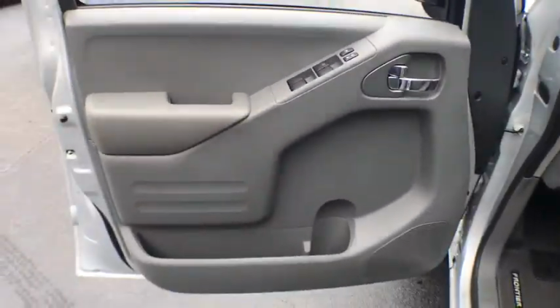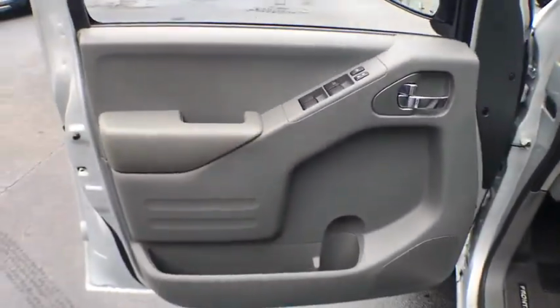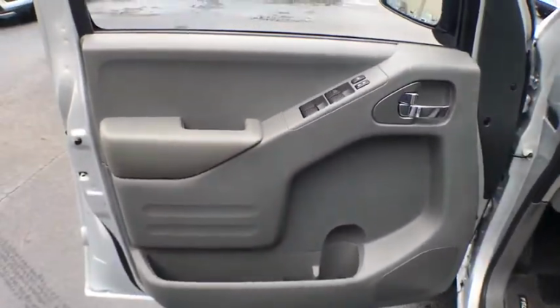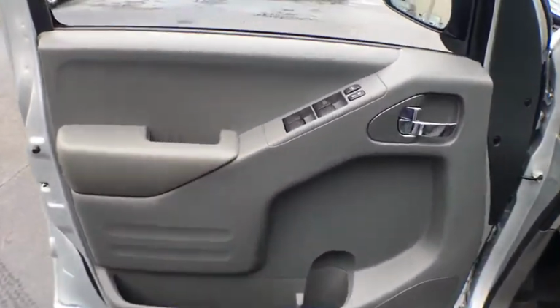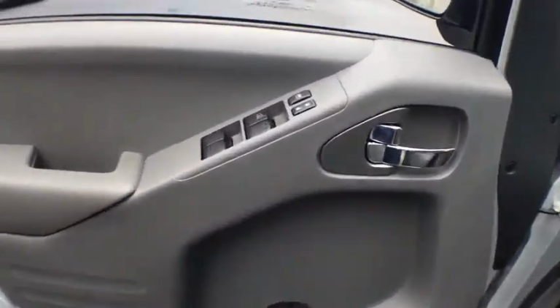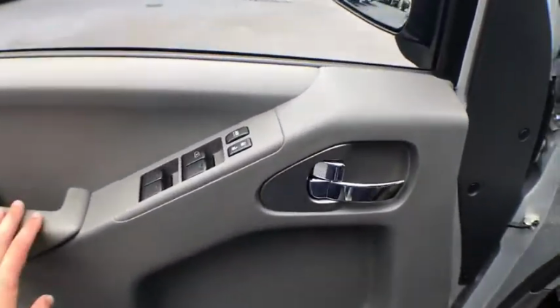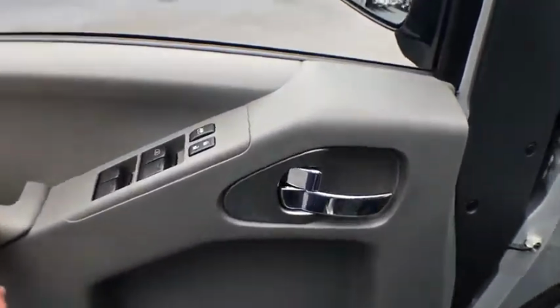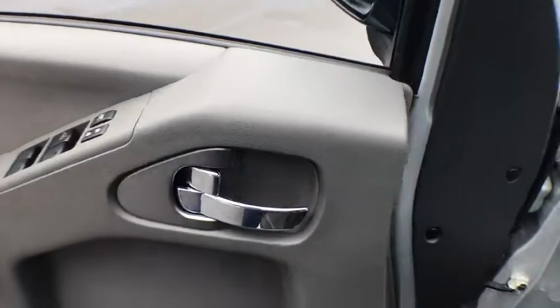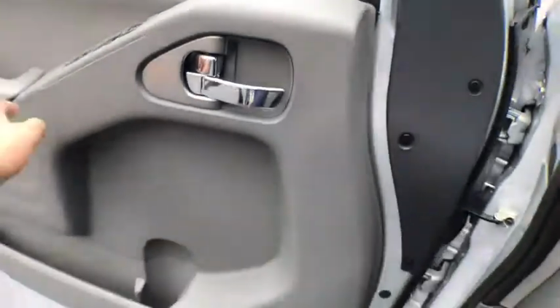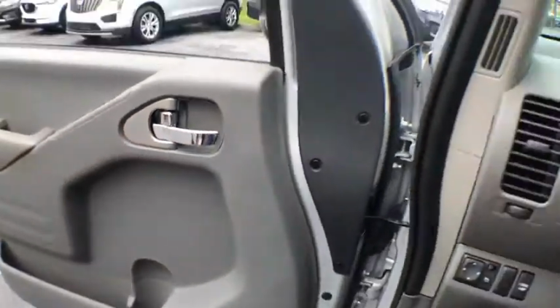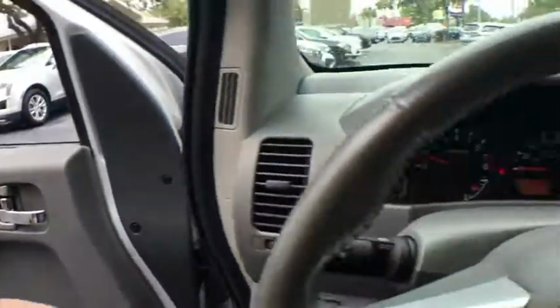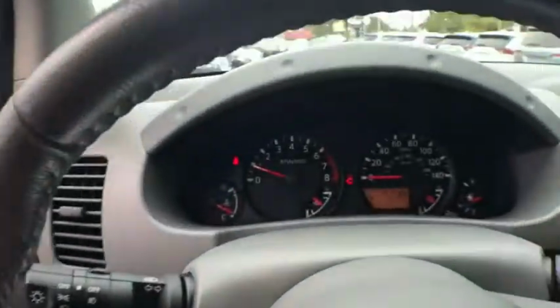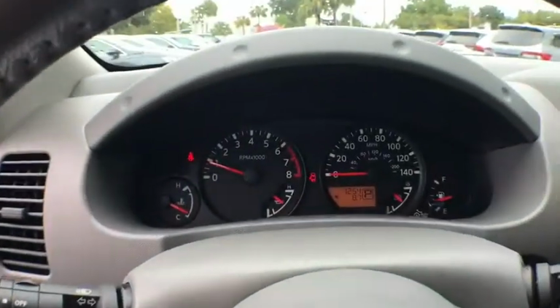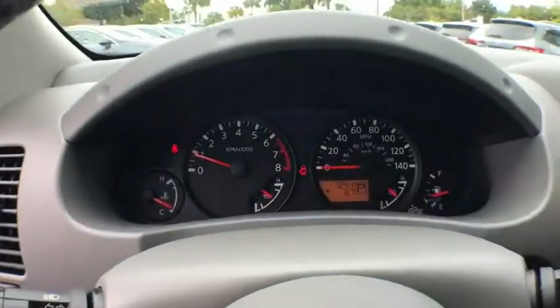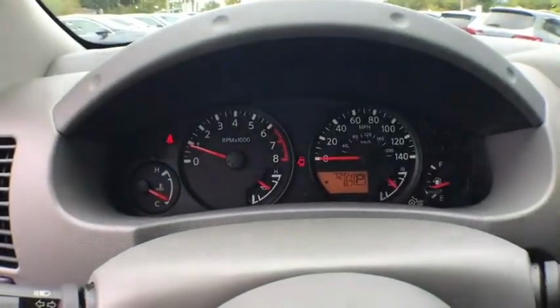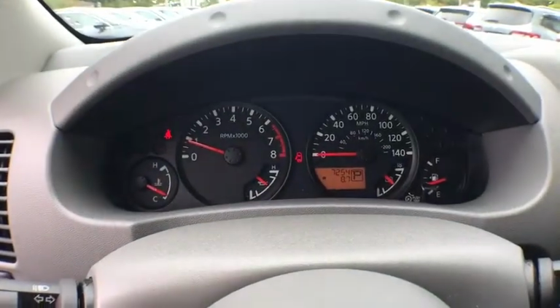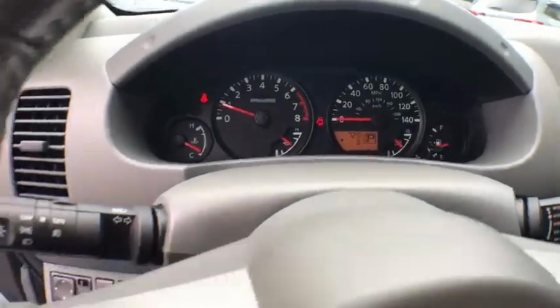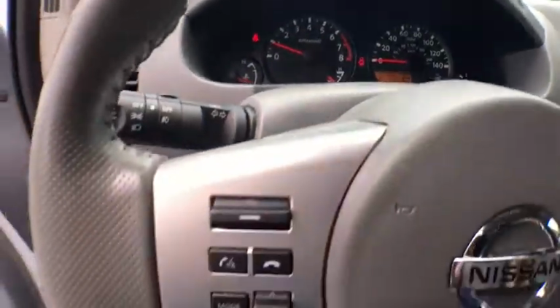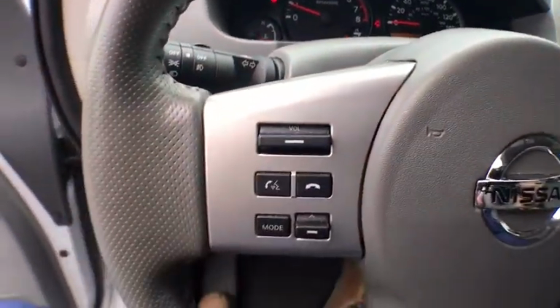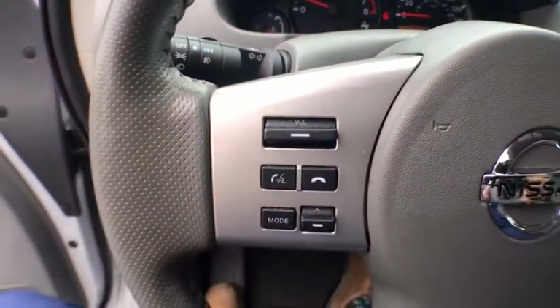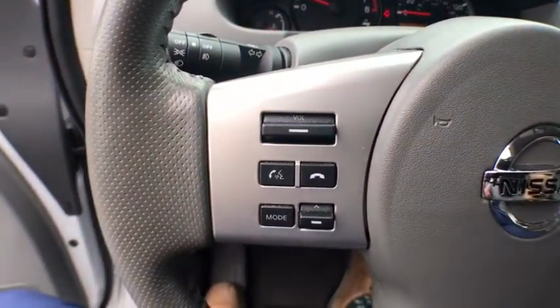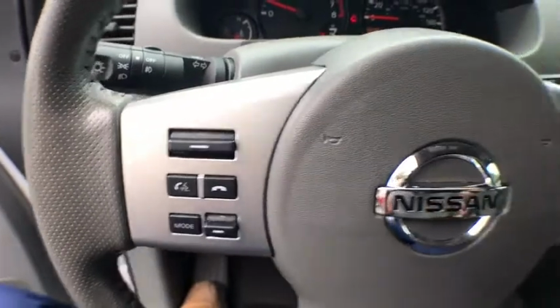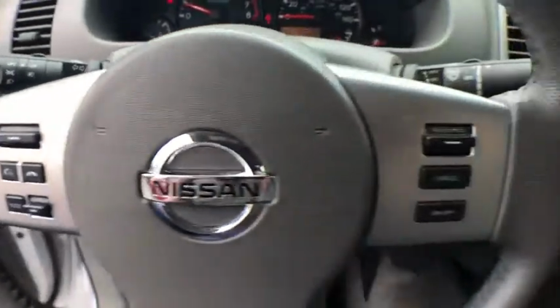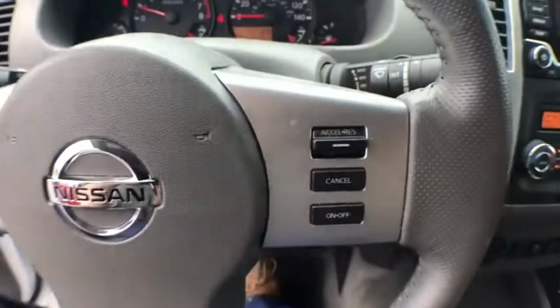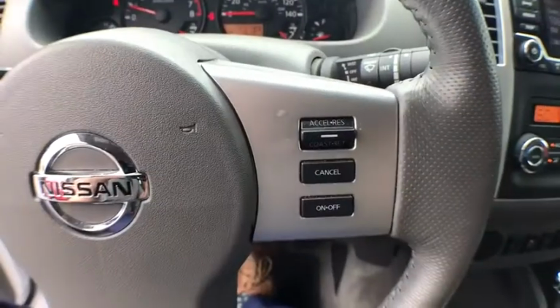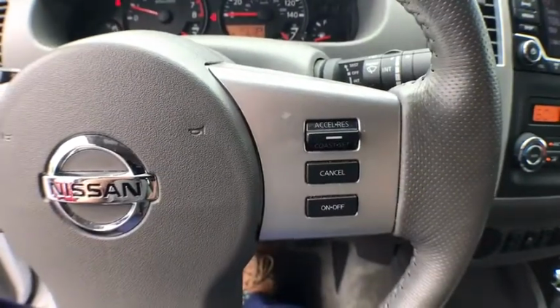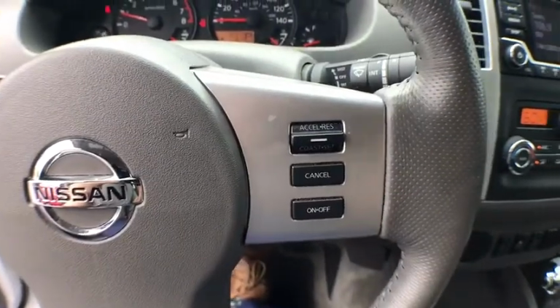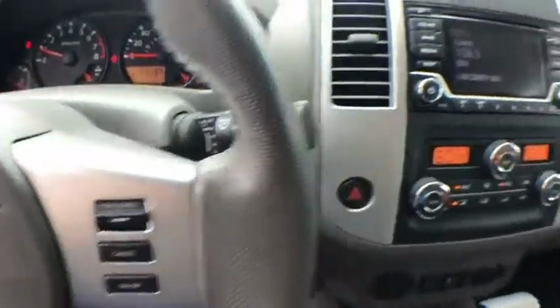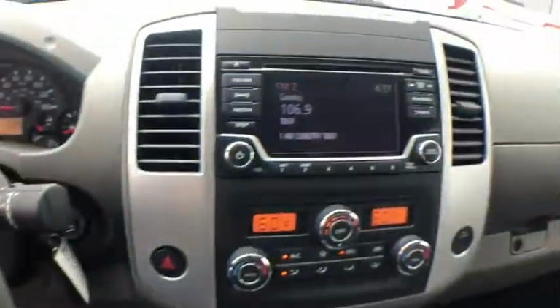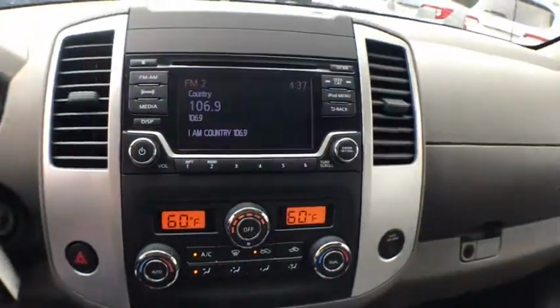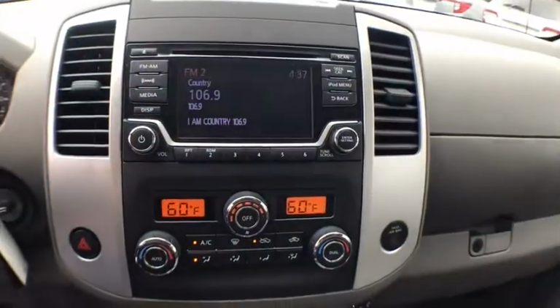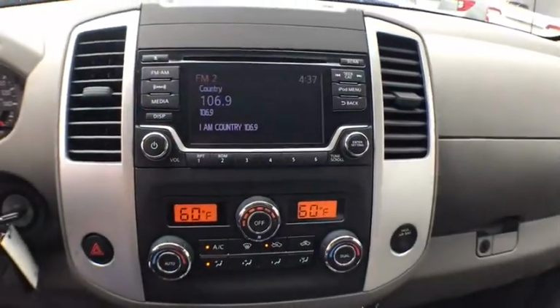Here are some of this vehicle's great options: keyless entry, traction control, Bluetooth, power steering, cruise control, center armrest, power door locks, clock, power windows, and side airbag.